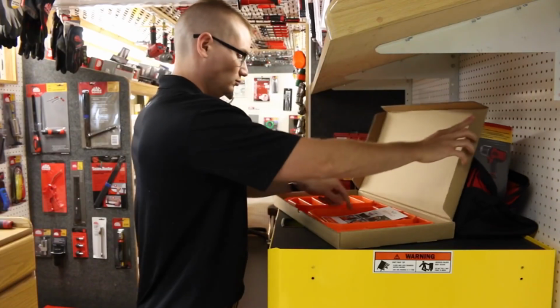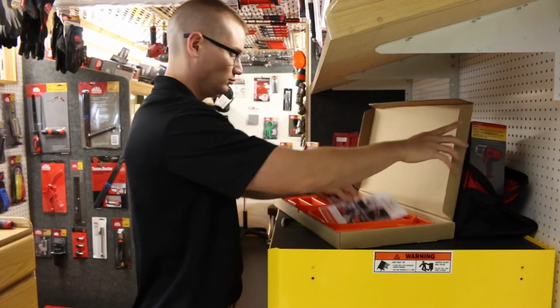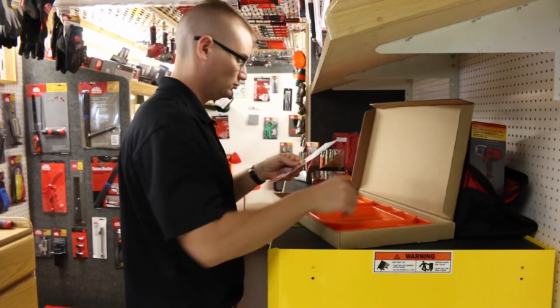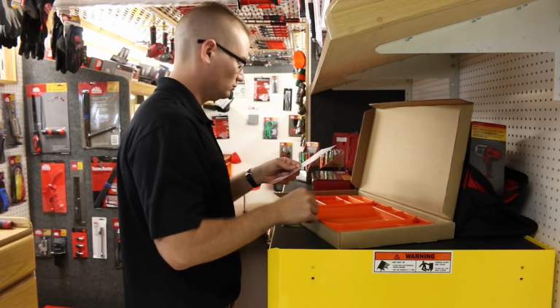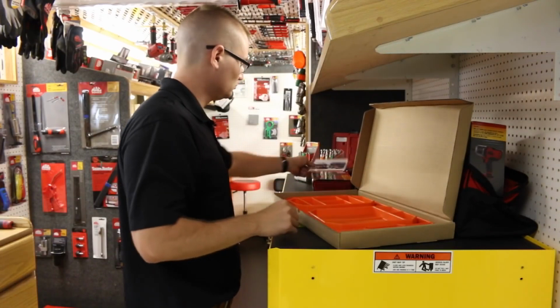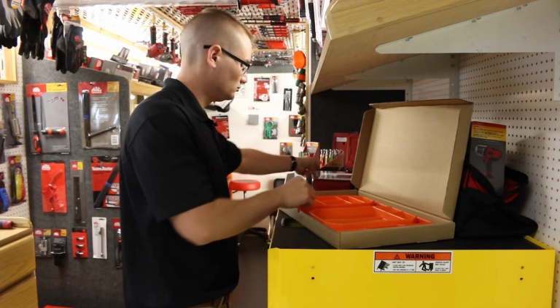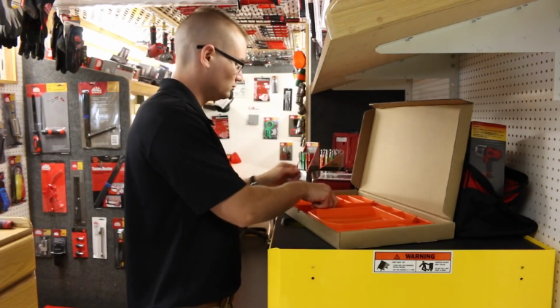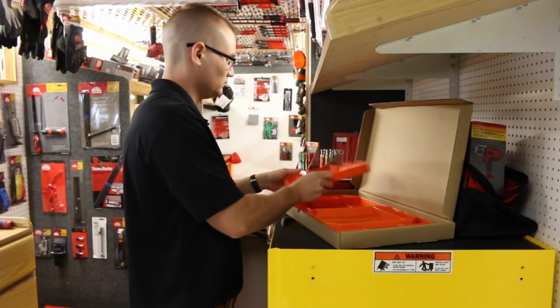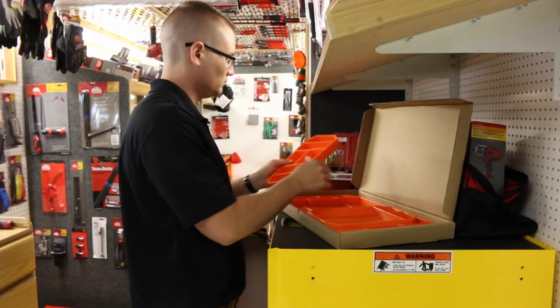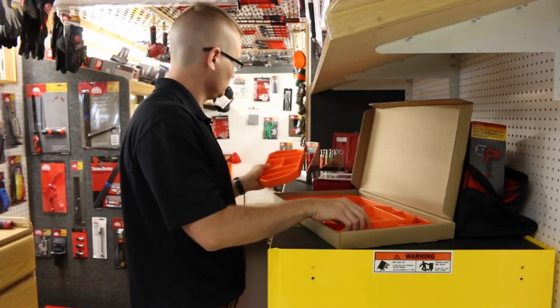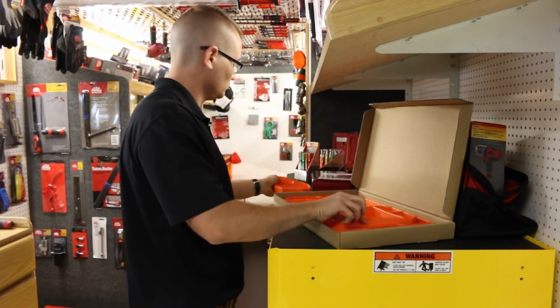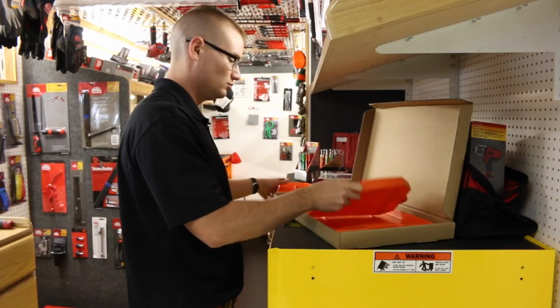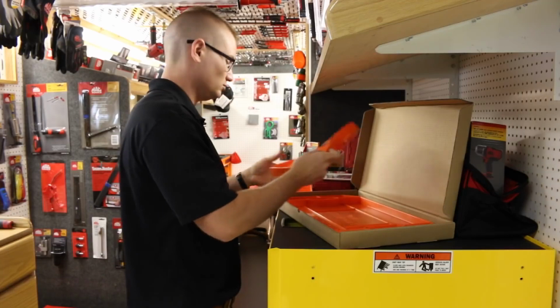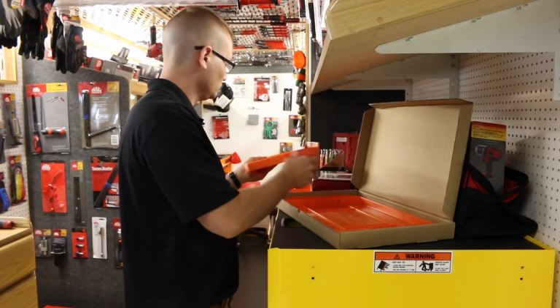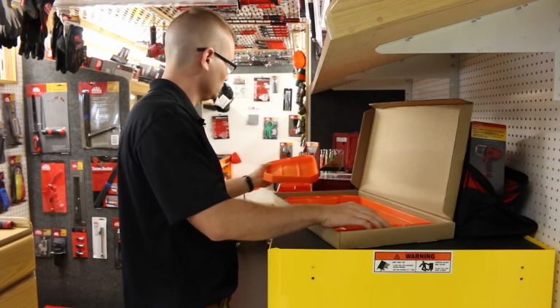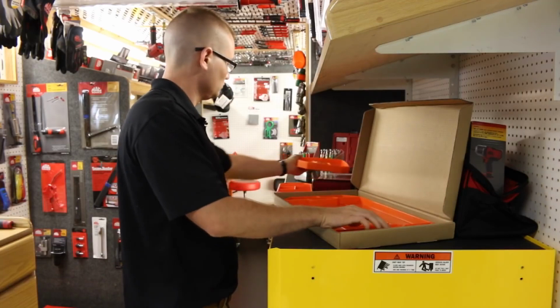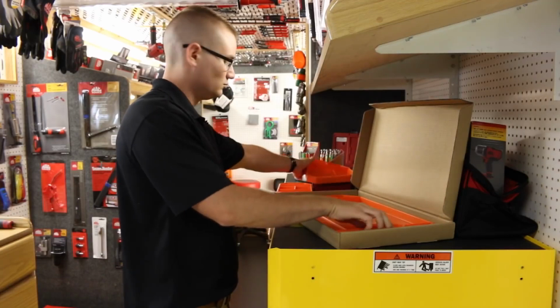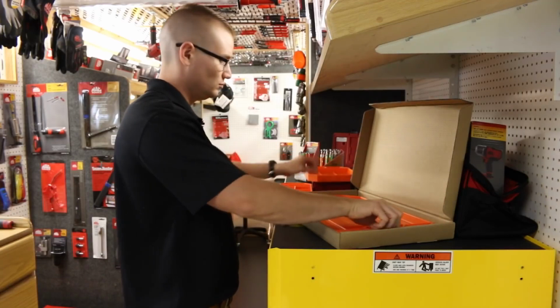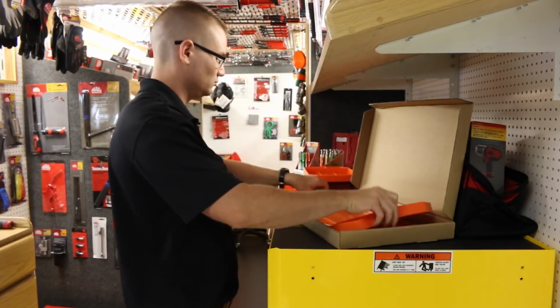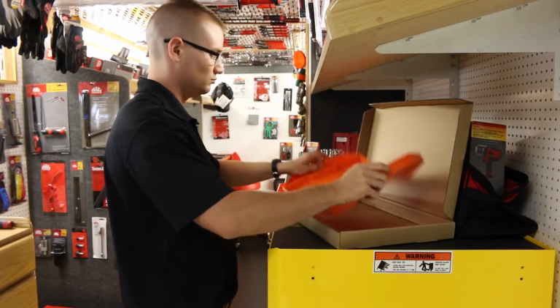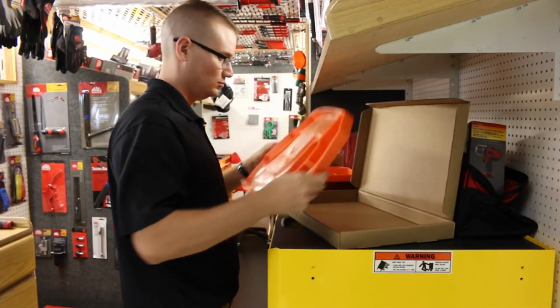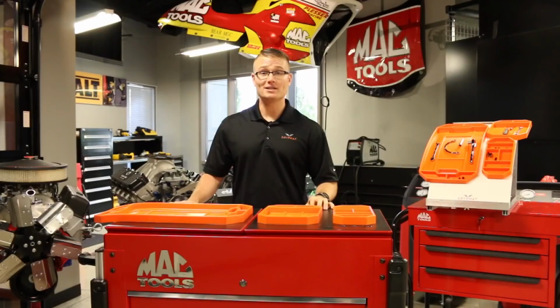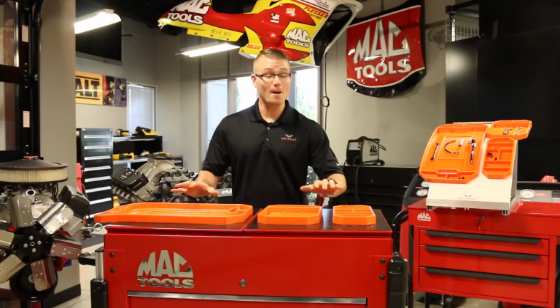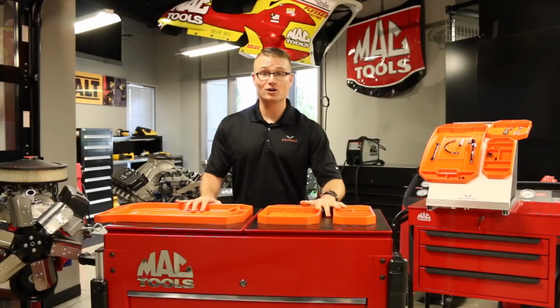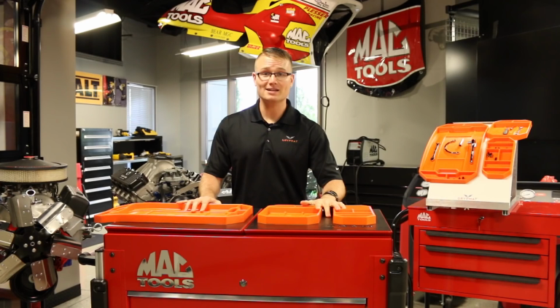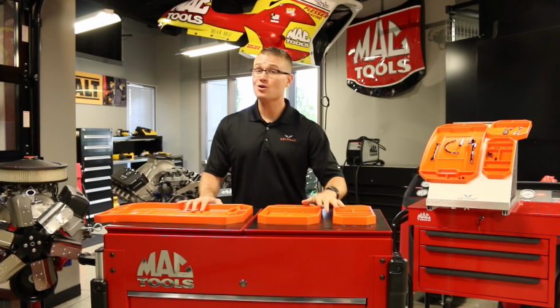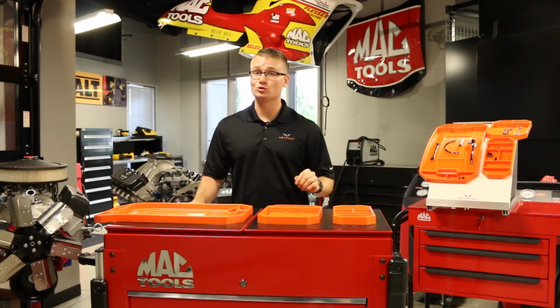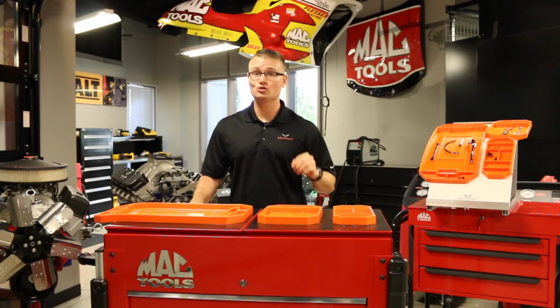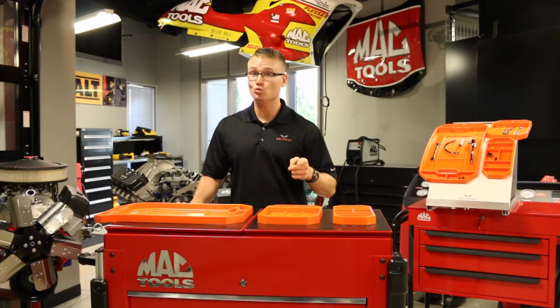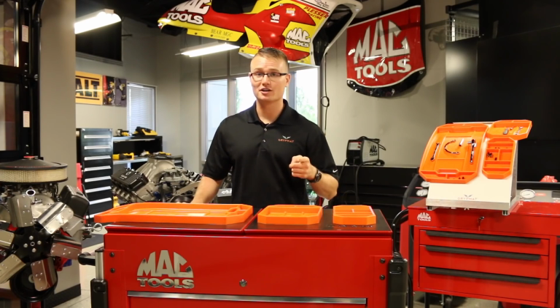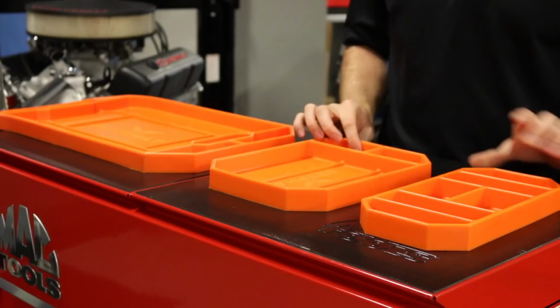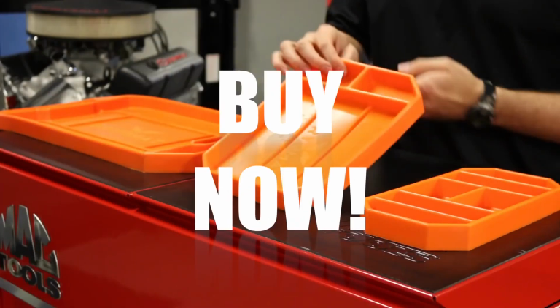The Grip Mat won best new product at the SEMA Launch Pad and reeled in three sharks and a combo deal on this season's ABC Shark Tank. Don't miss out — buy your Grip Mat now. This will change the way you work.